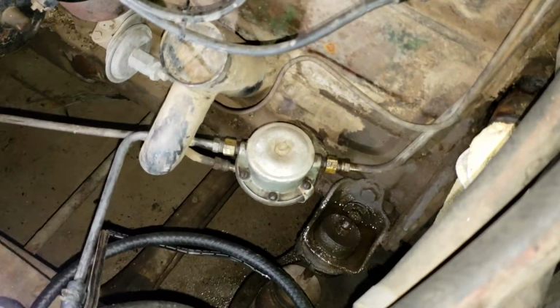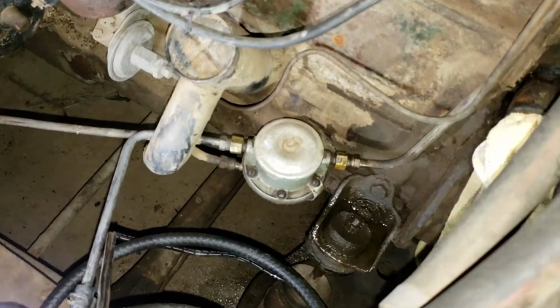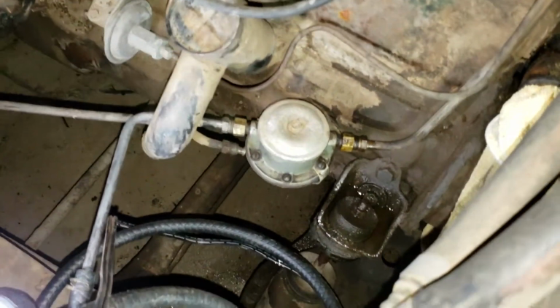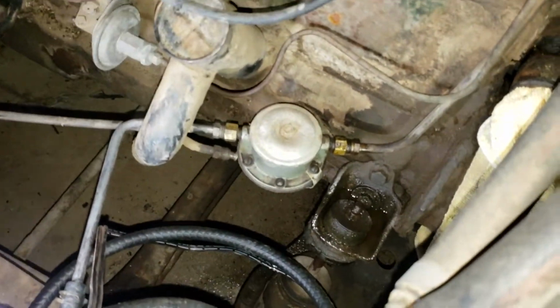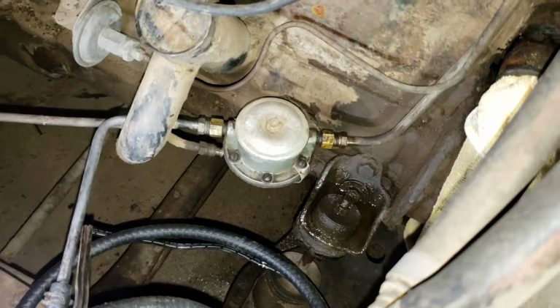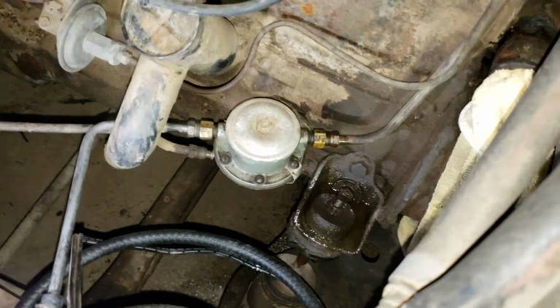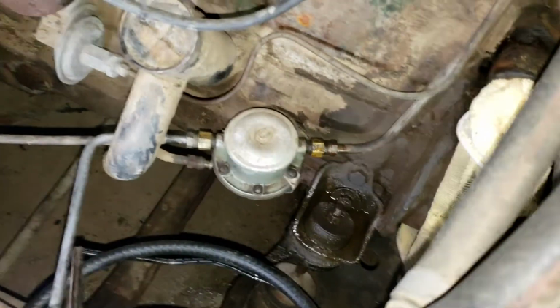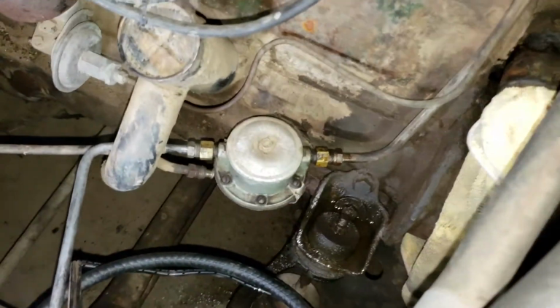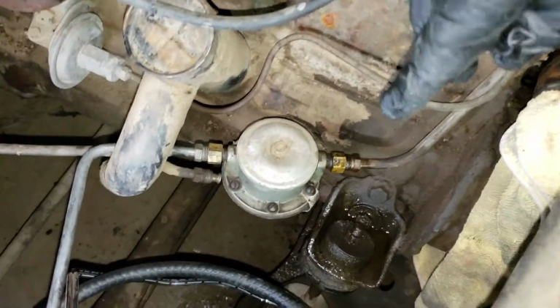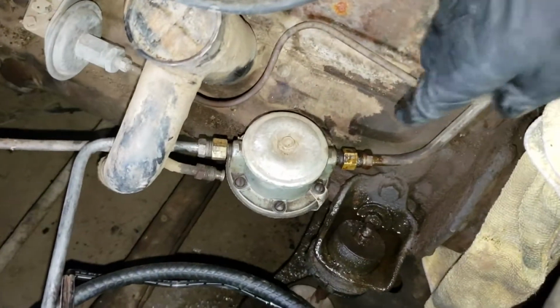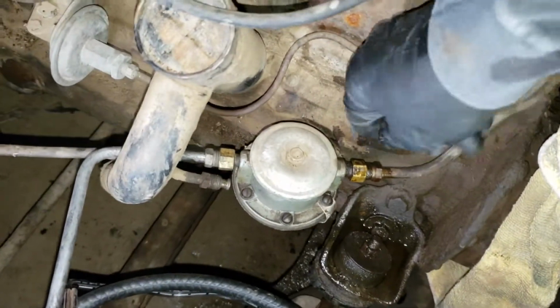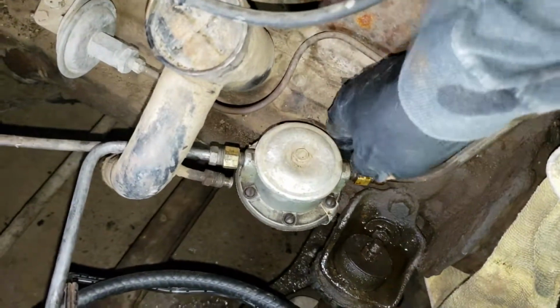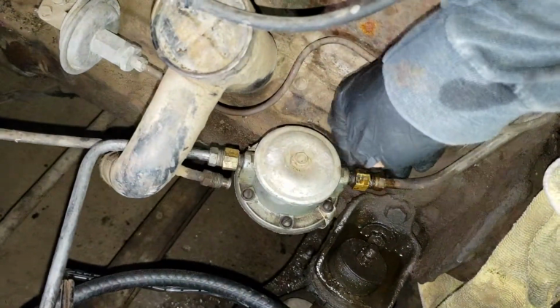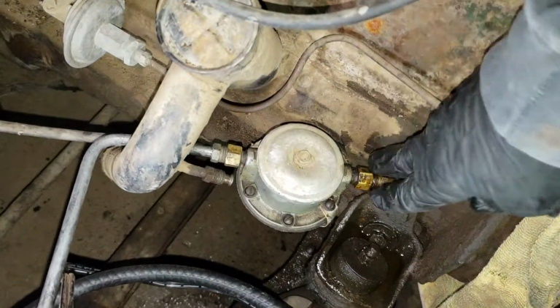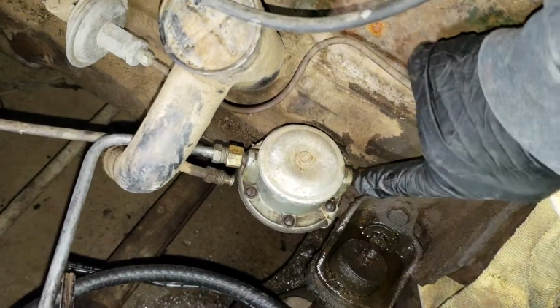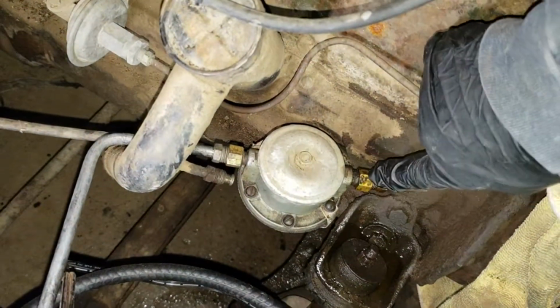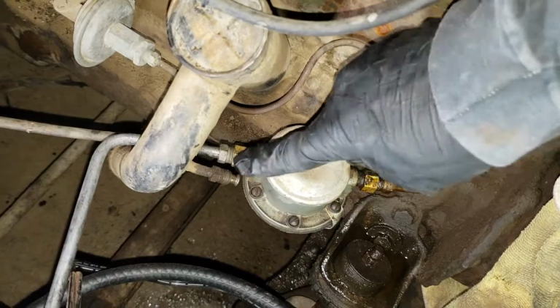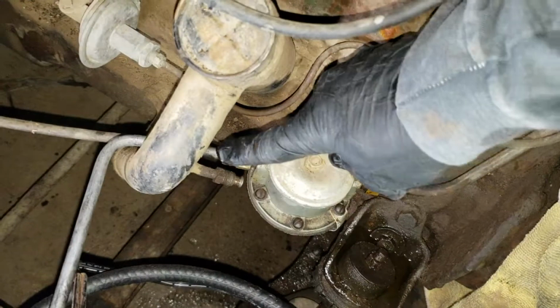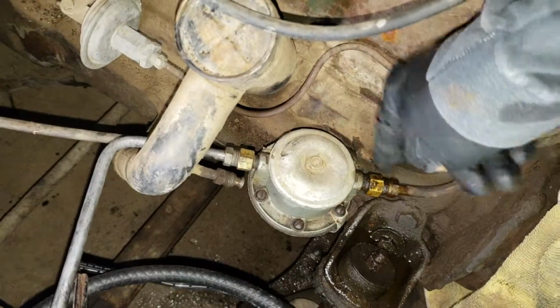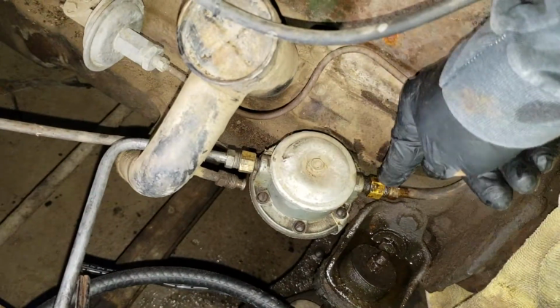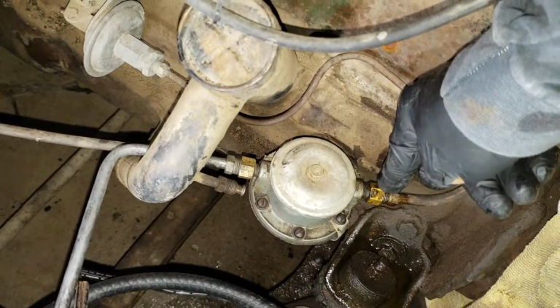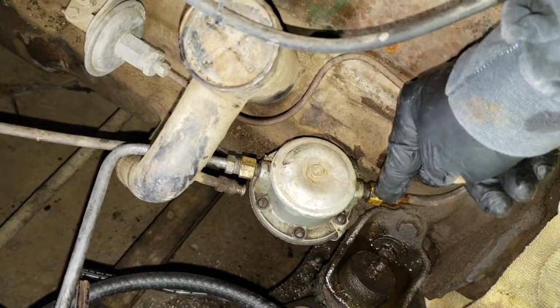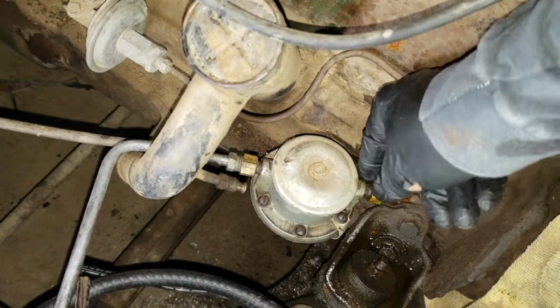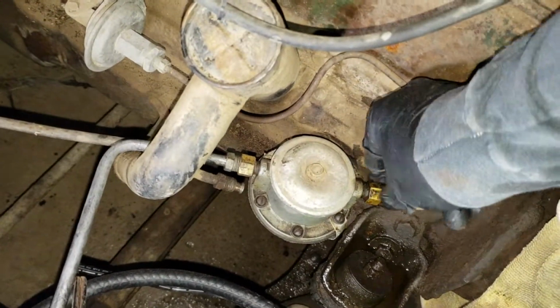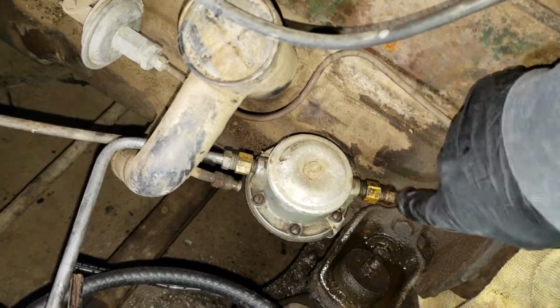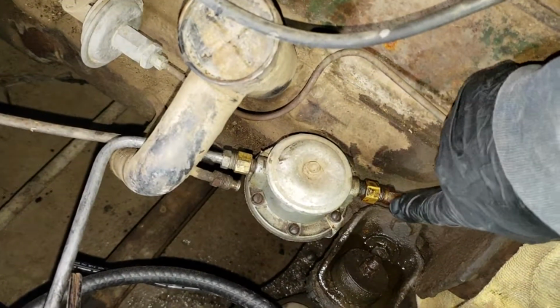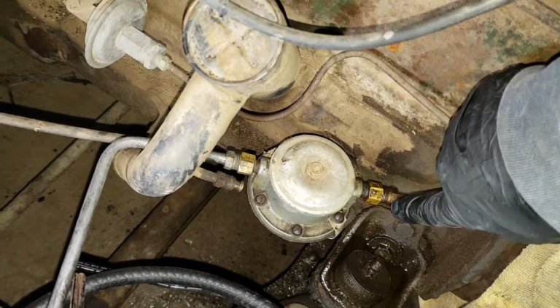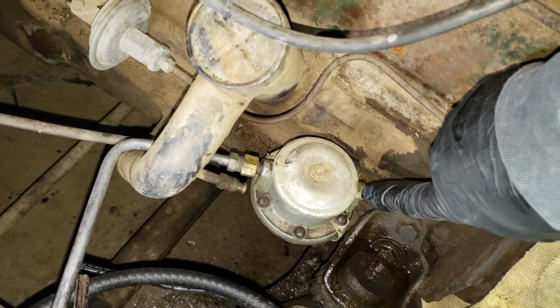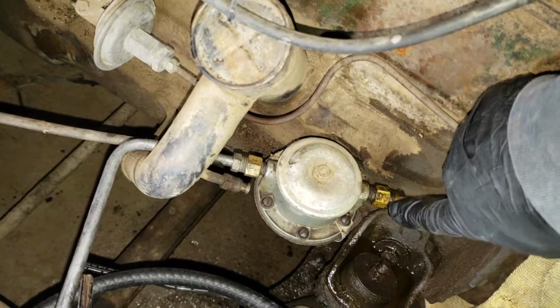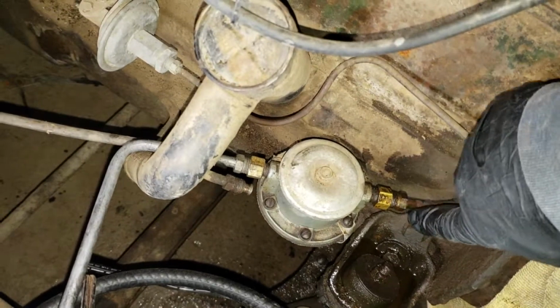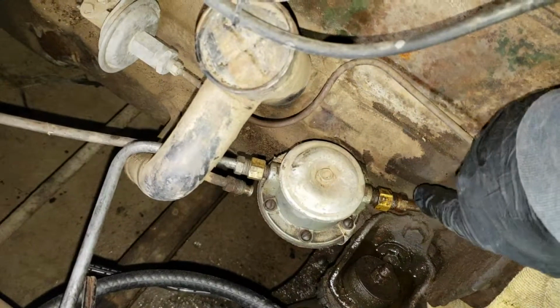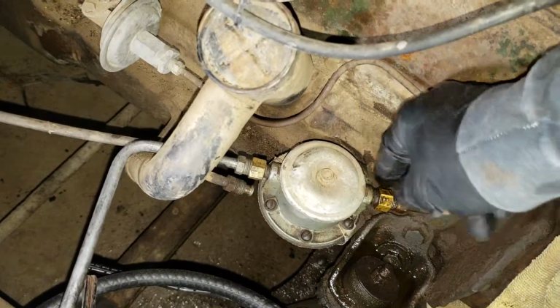So first of all, these two lines — loosening them up. We use the 13 and 15mm. I guess it works for now.